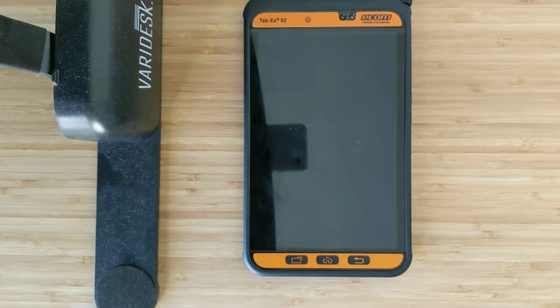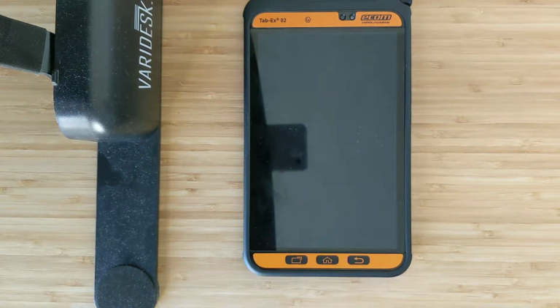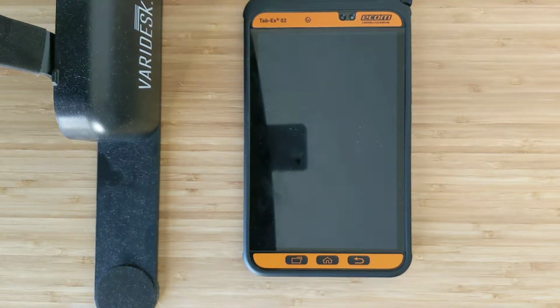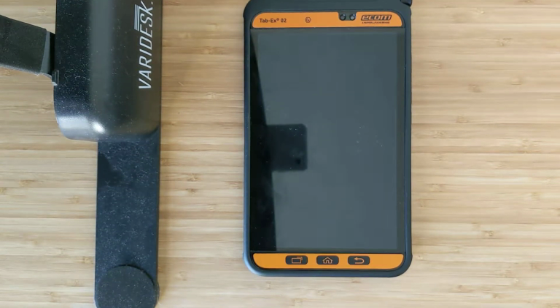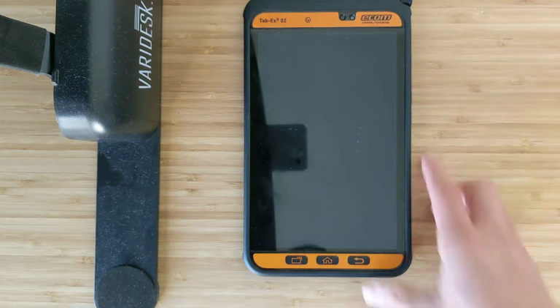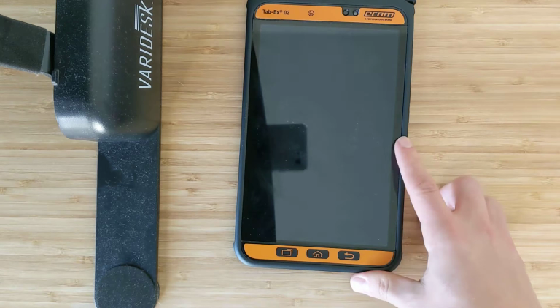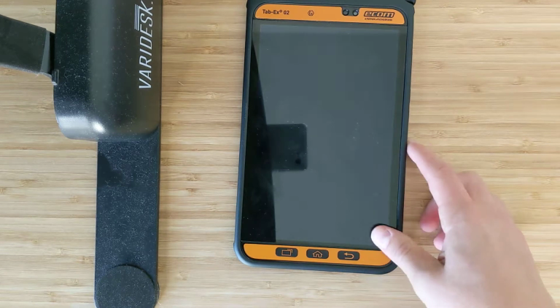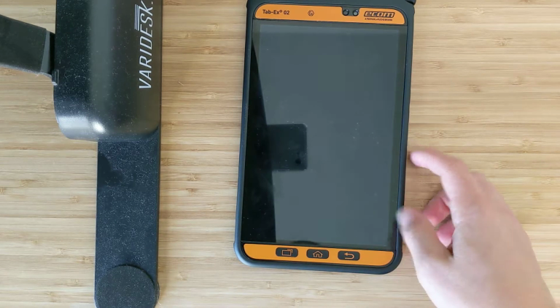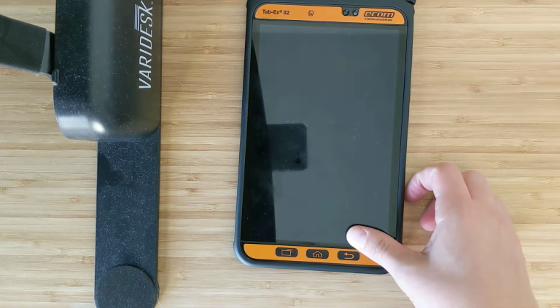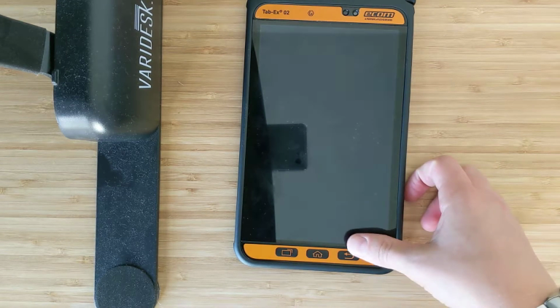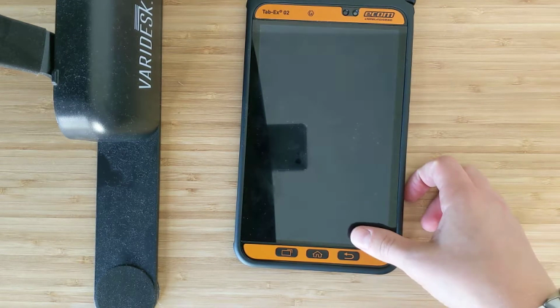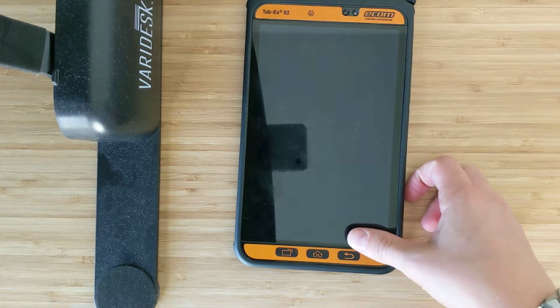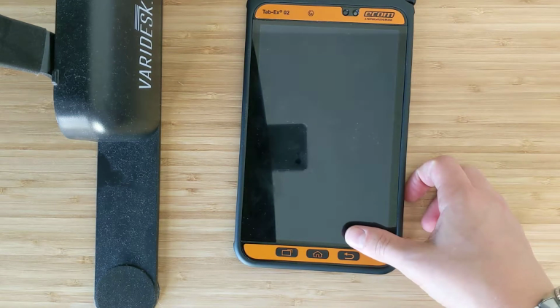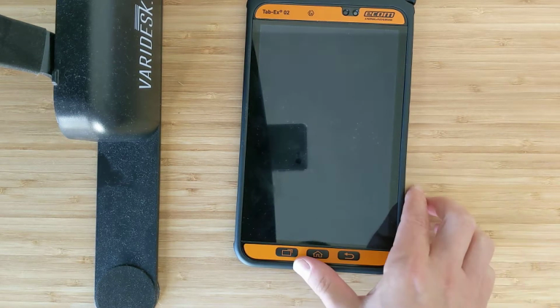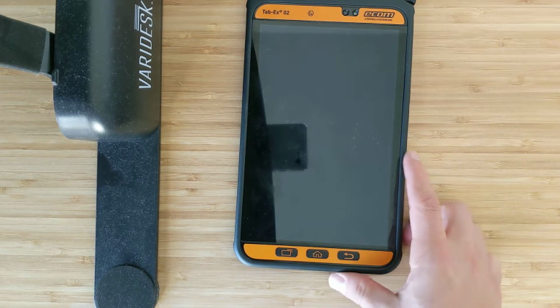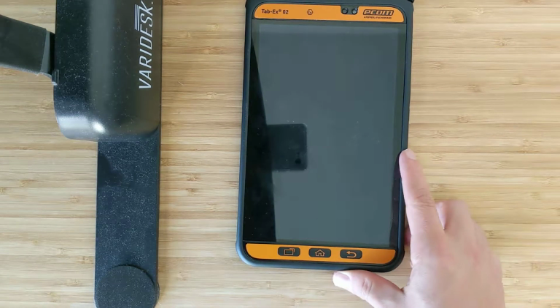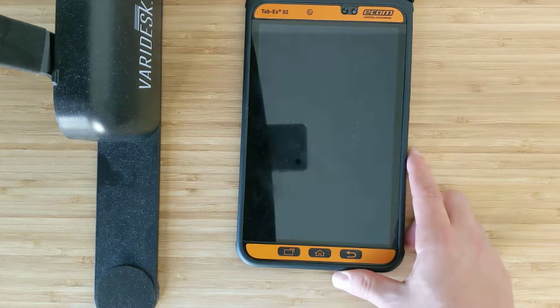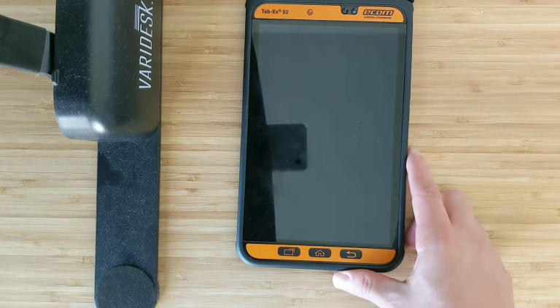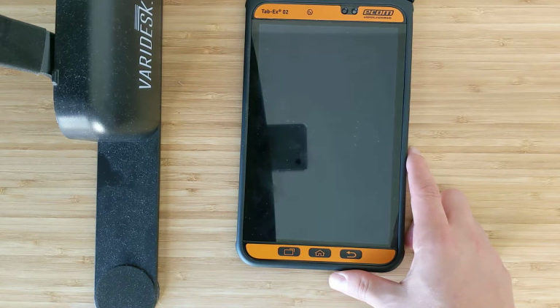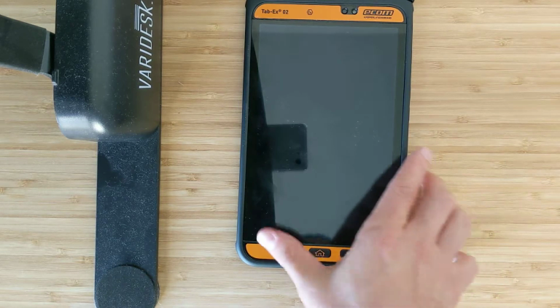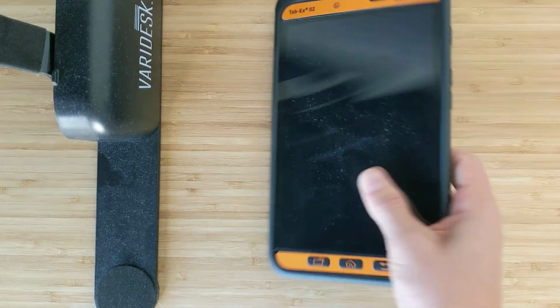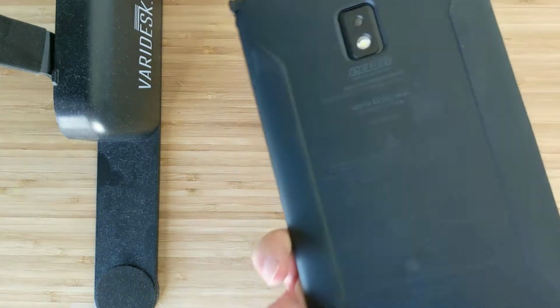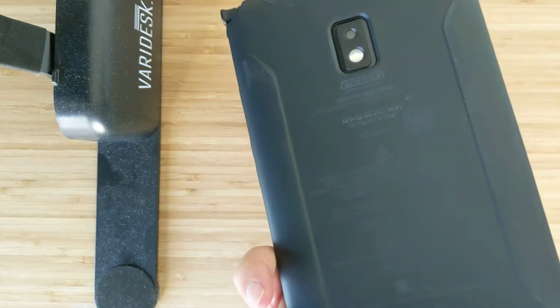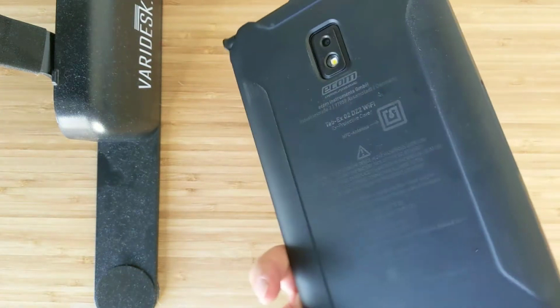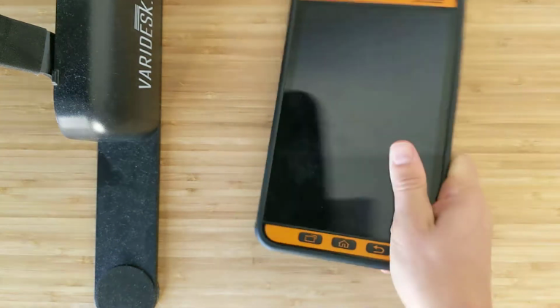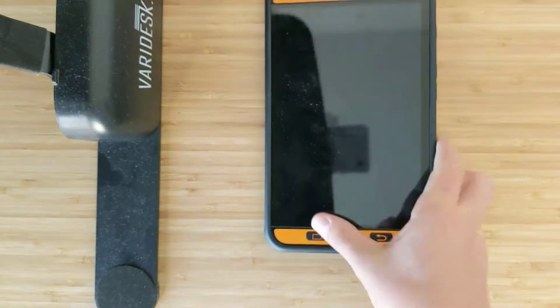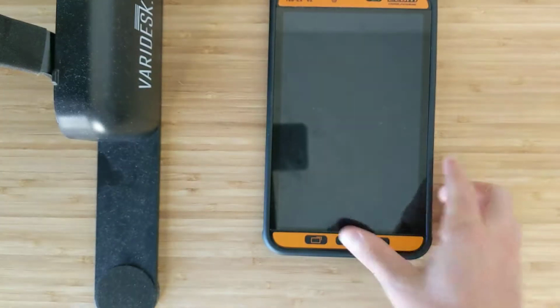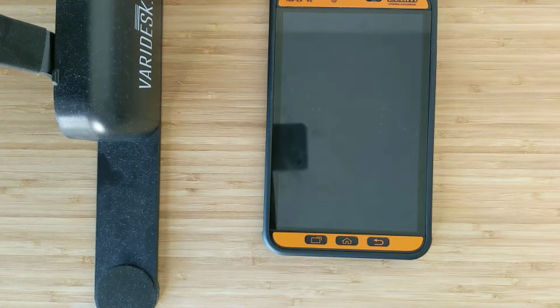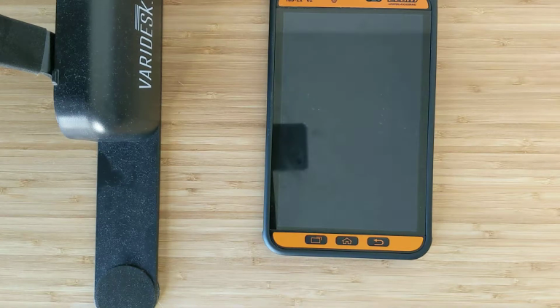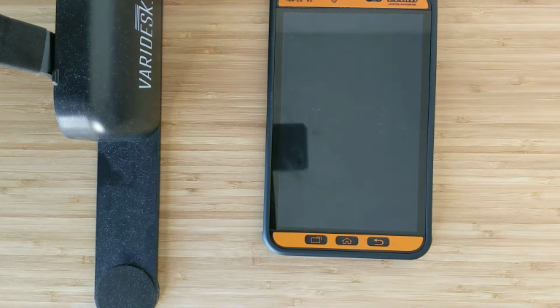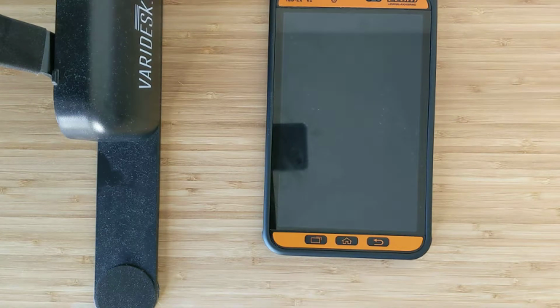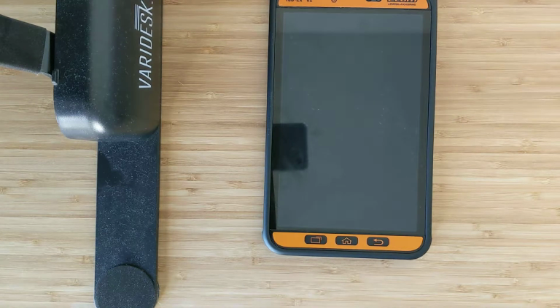3 GB of RAM, 25-hour talk time, which is very impressive — so multiple shifts there. 8 megapixel camera, so you can capture high-definition video.